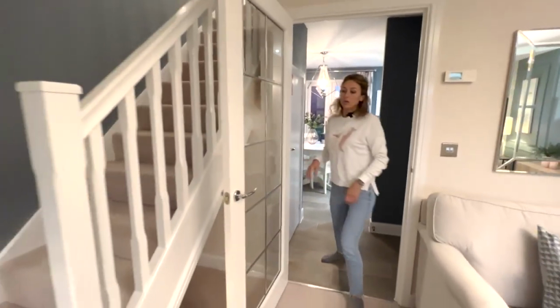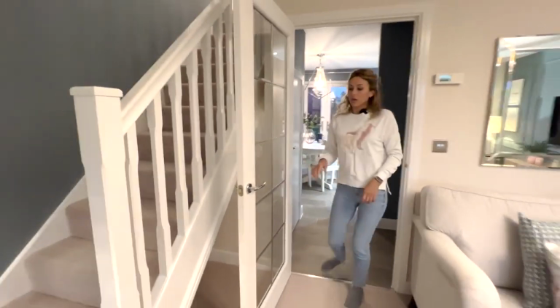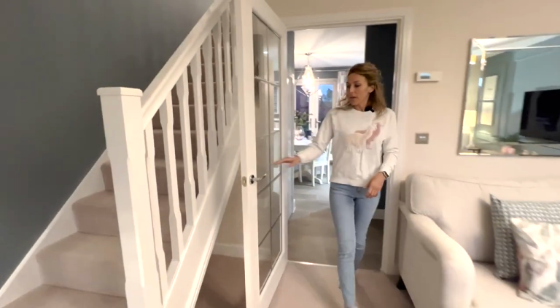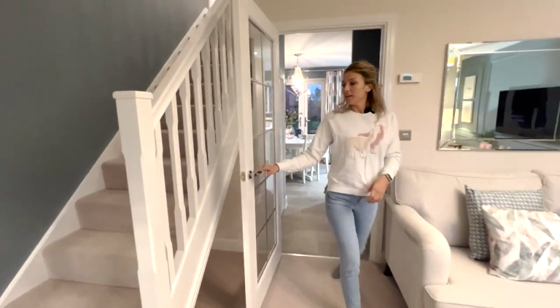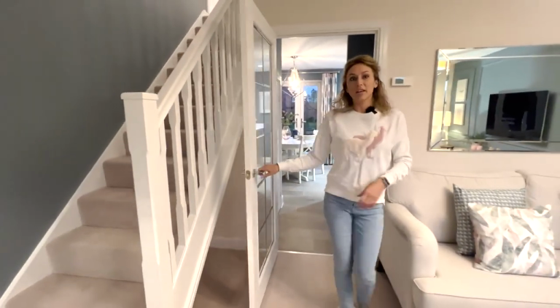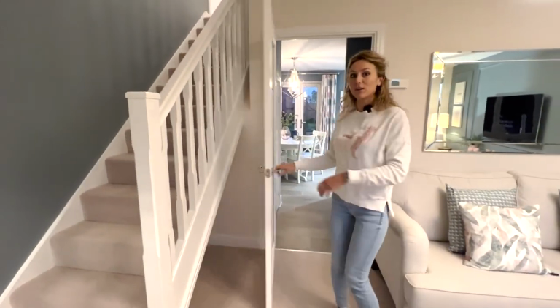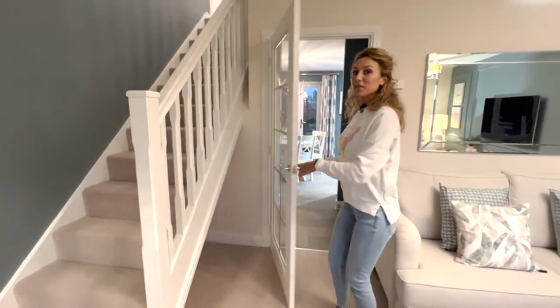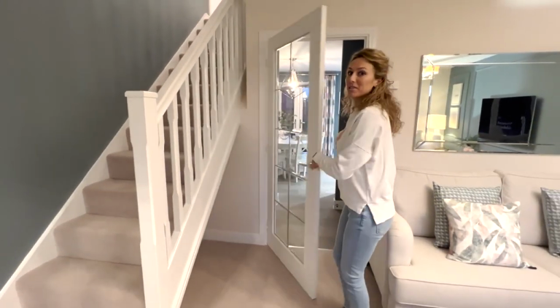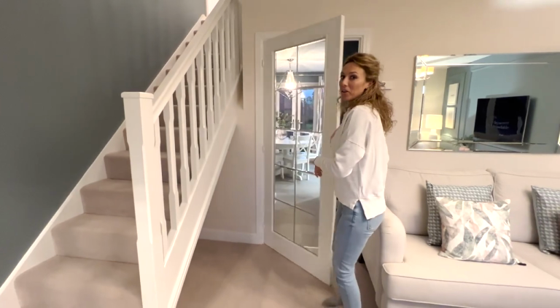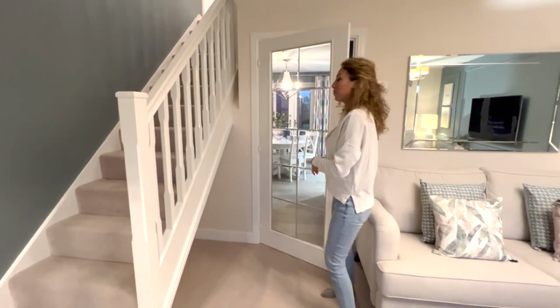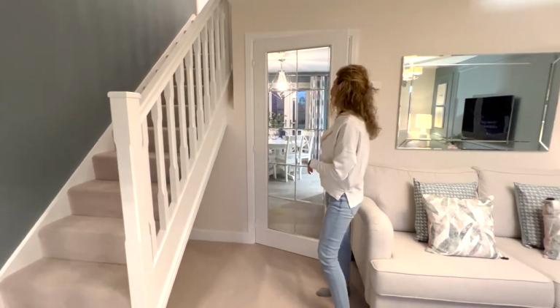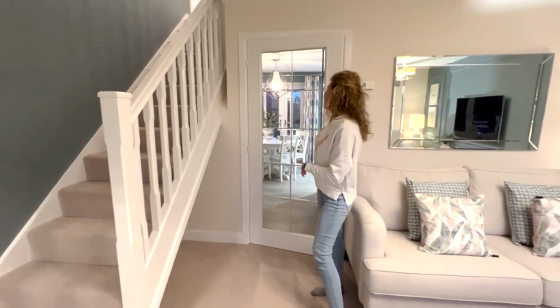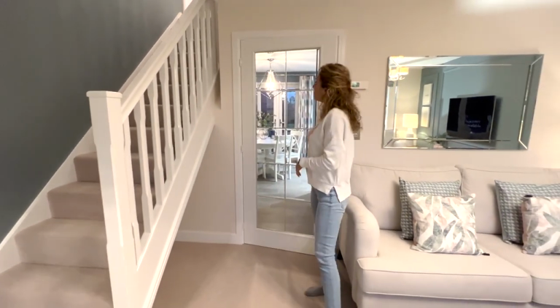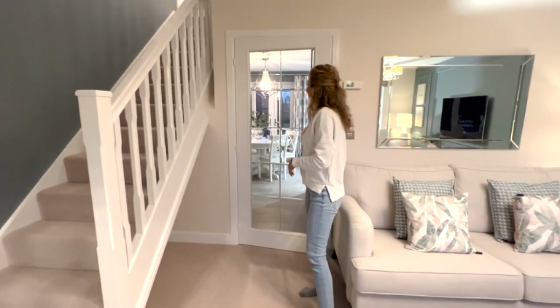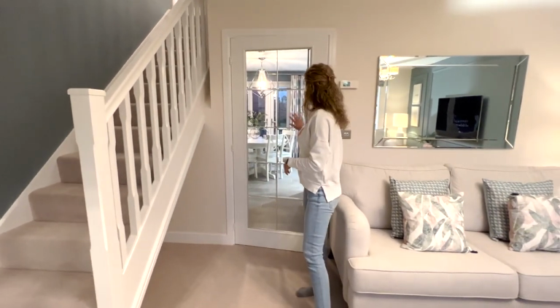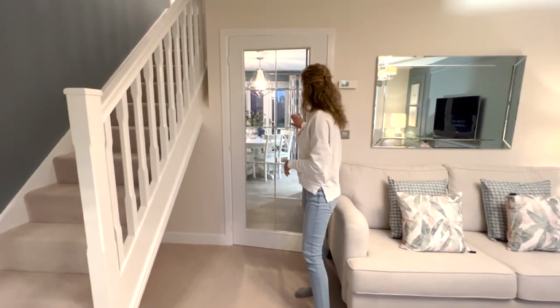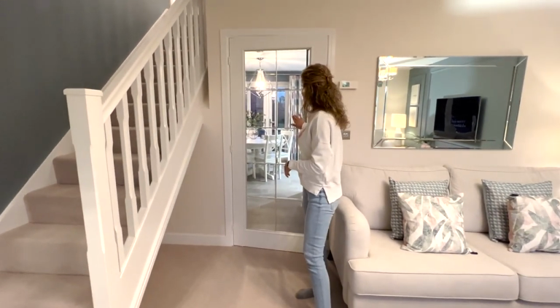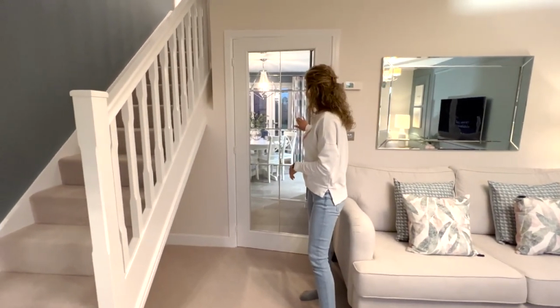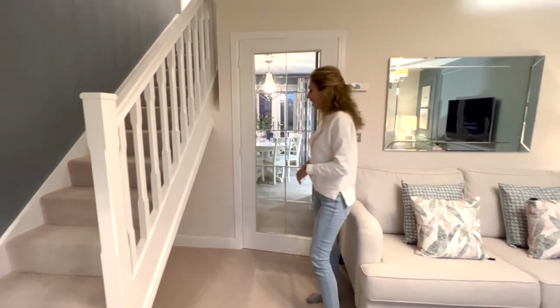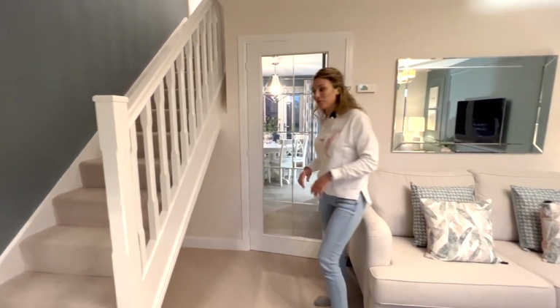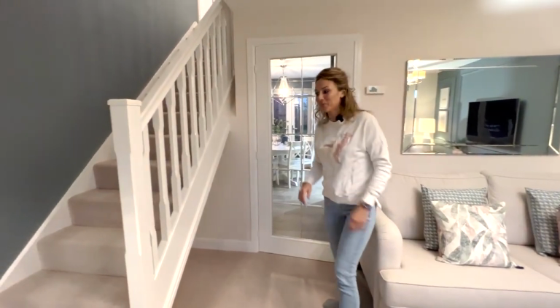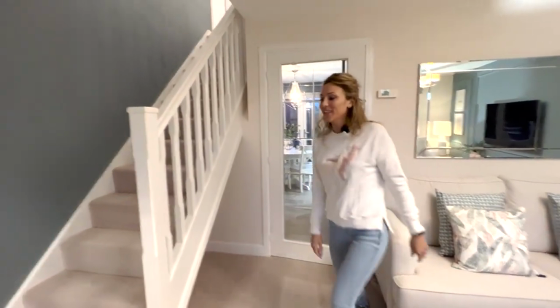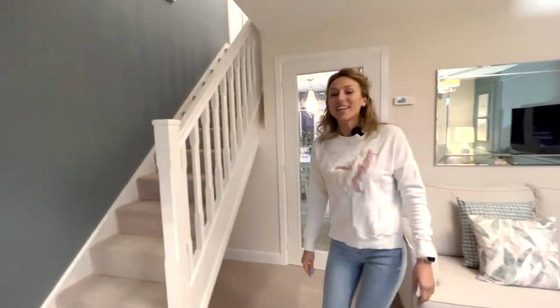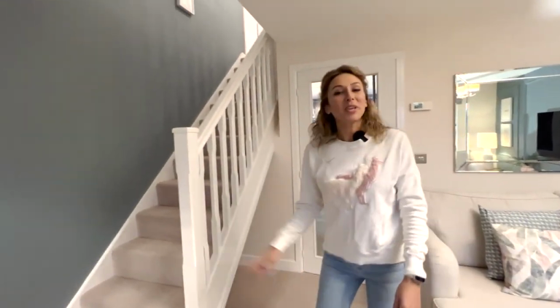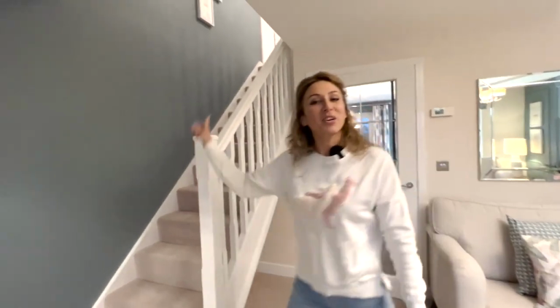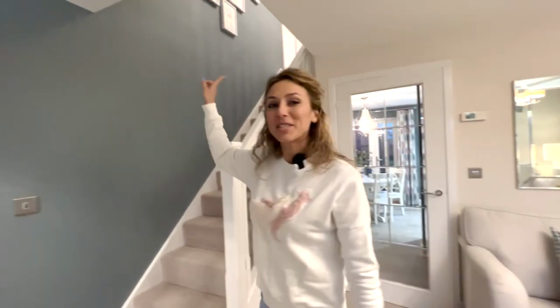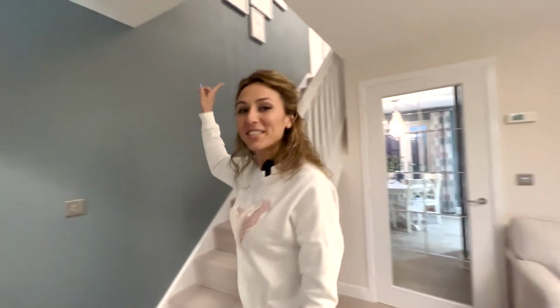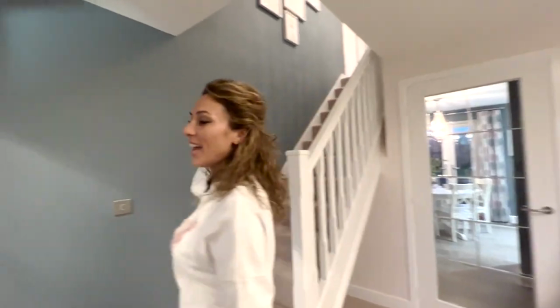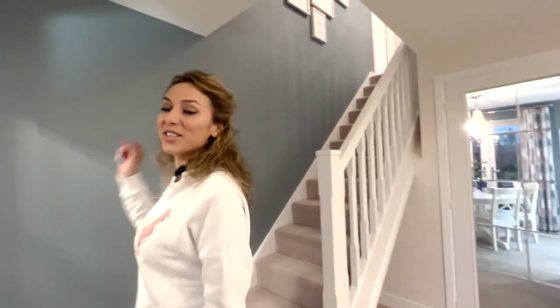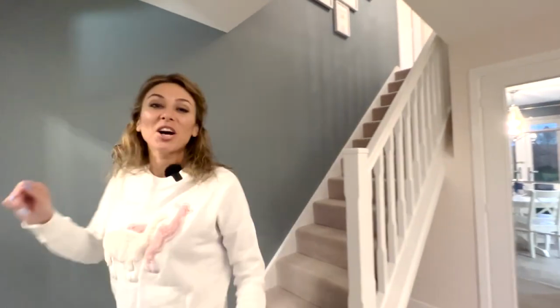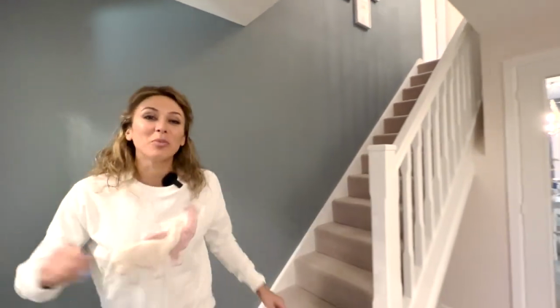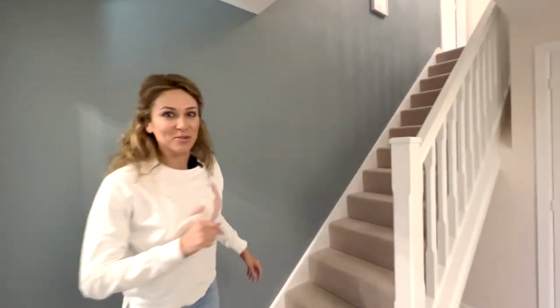I love this kind of doors — yeah, I love them. Now we can go upstairs and check out the bedrooms.